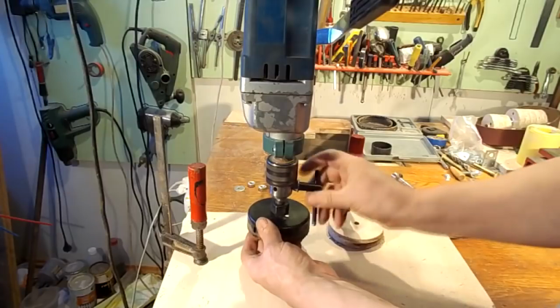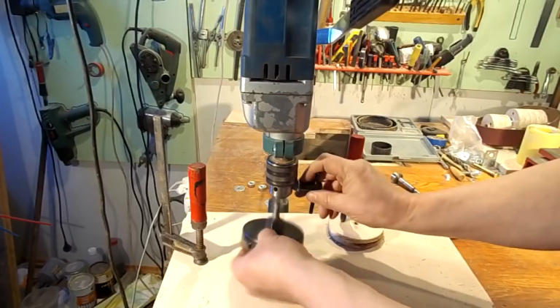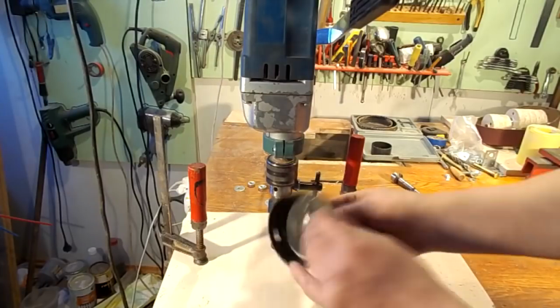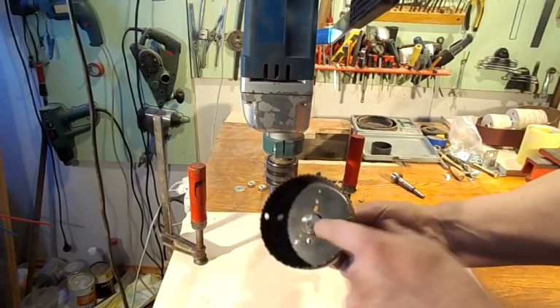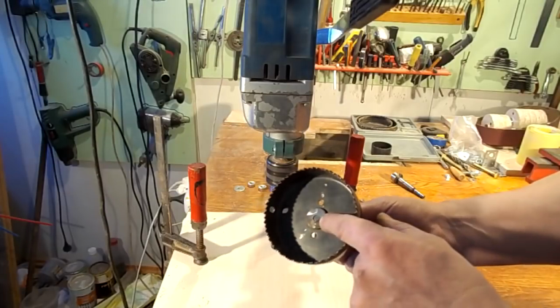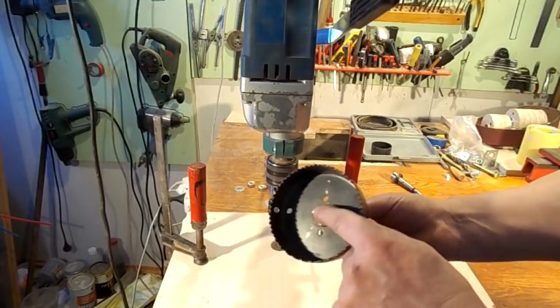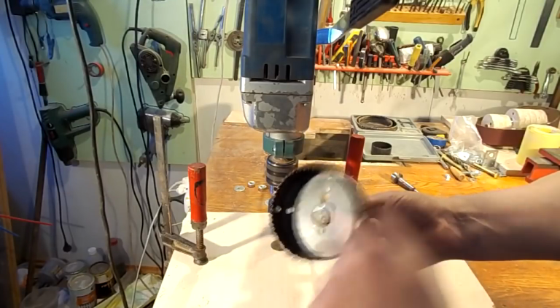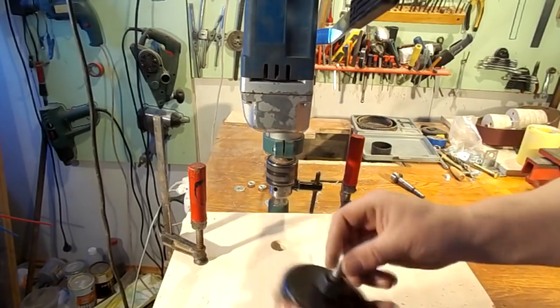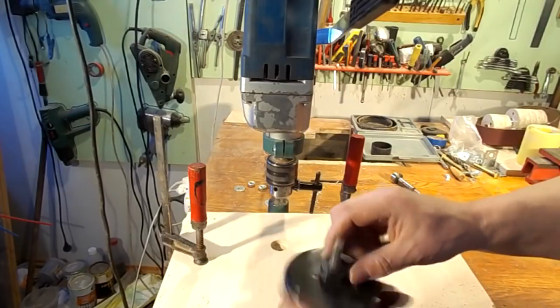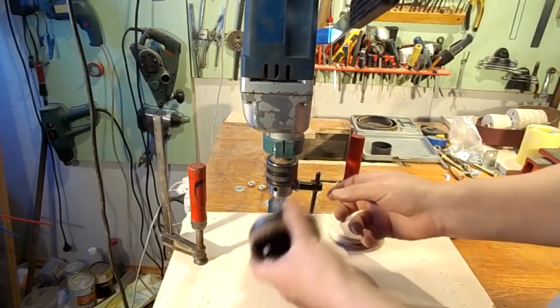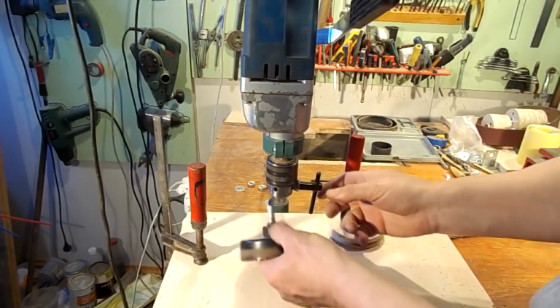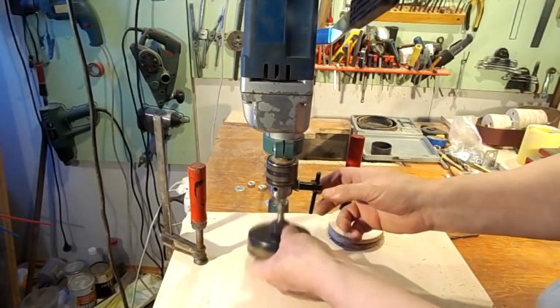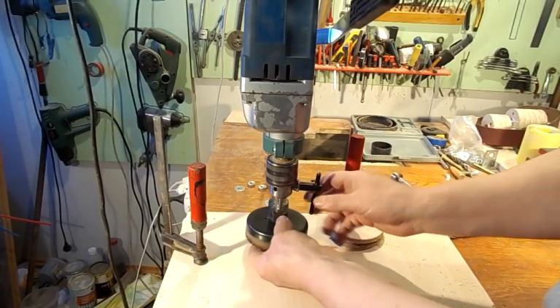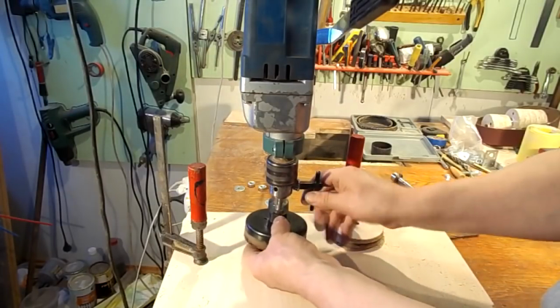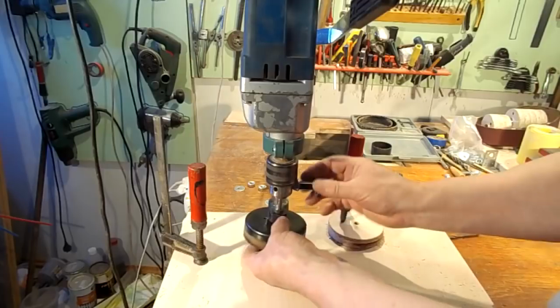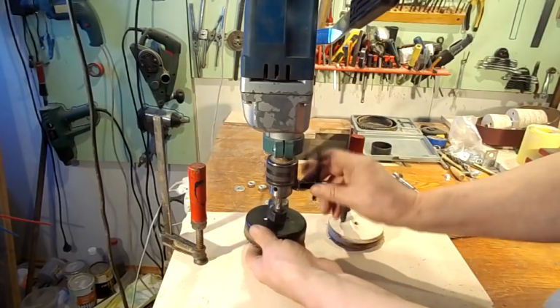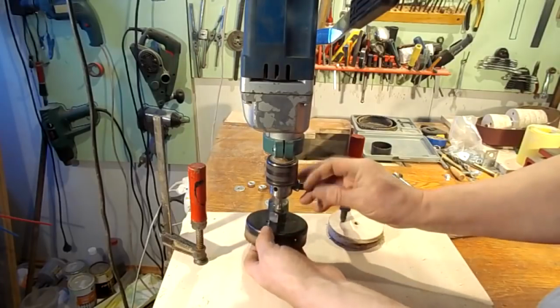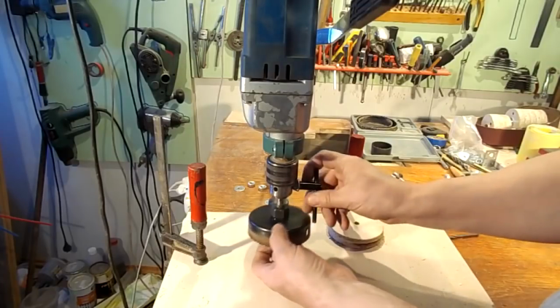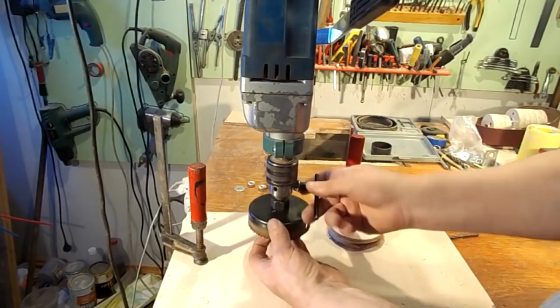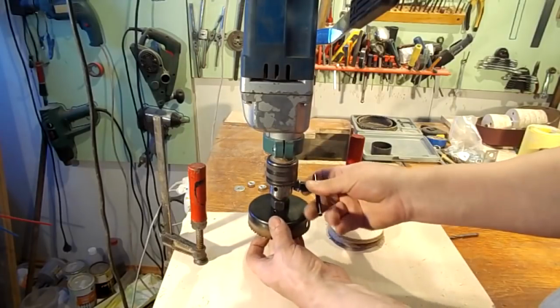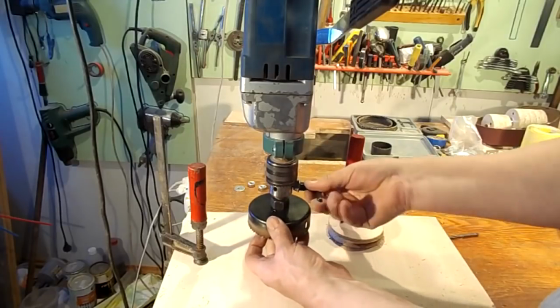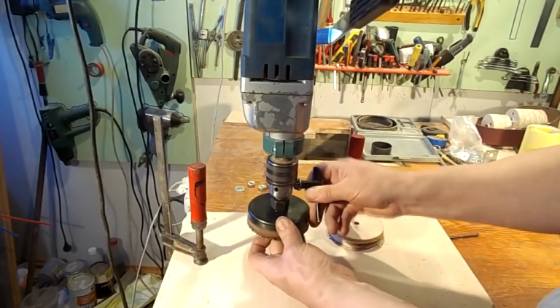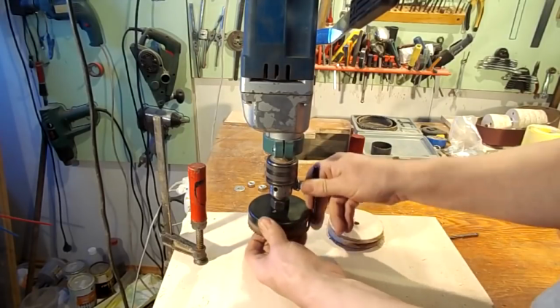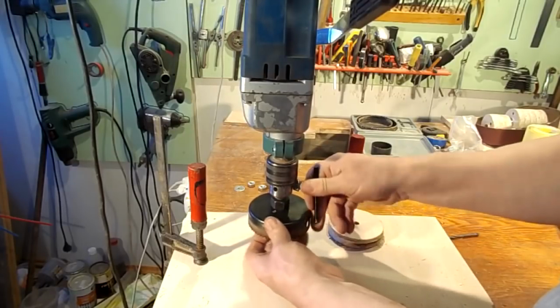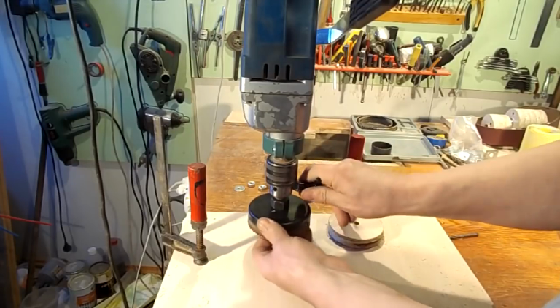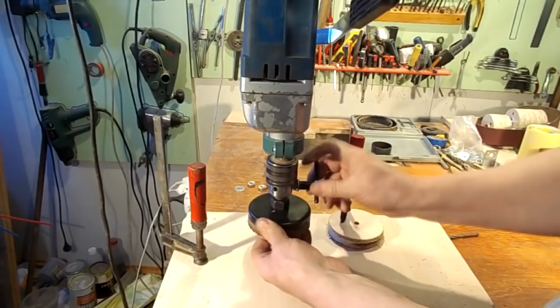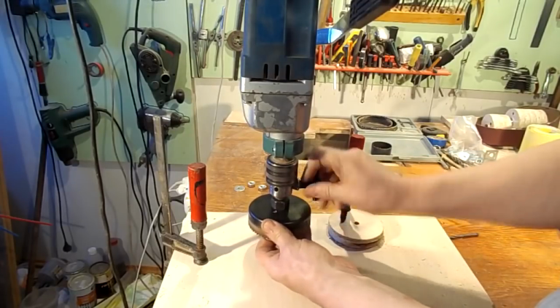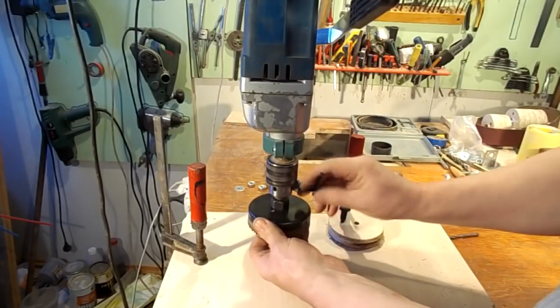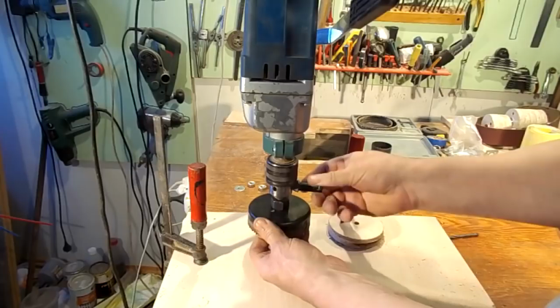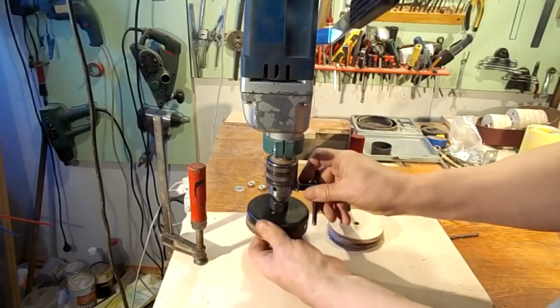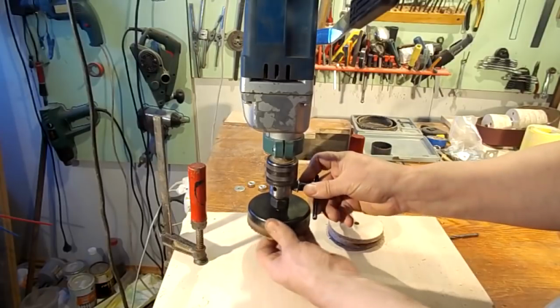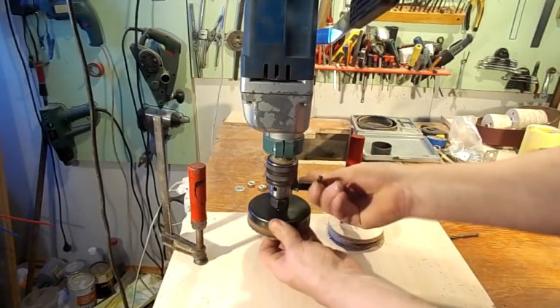The central drill also had backlash, so I removed it — the drill just got in the way. You can see that the circle turned out almost with ideal alignment.